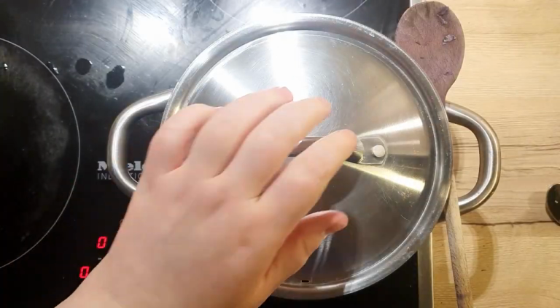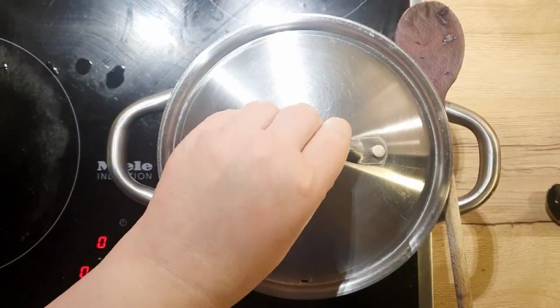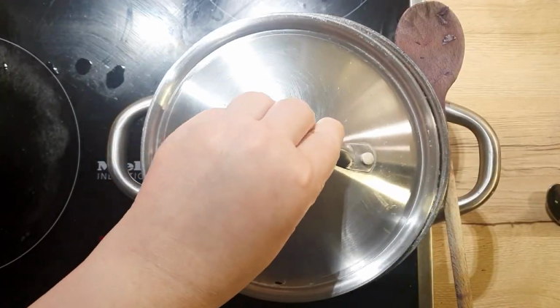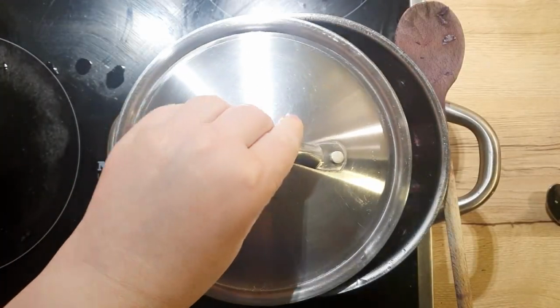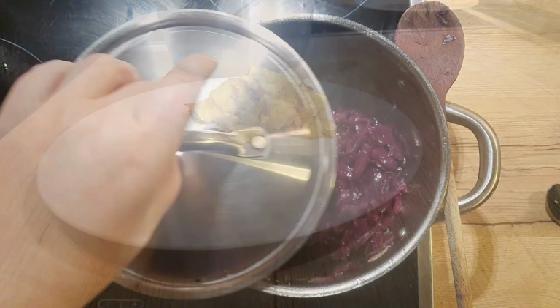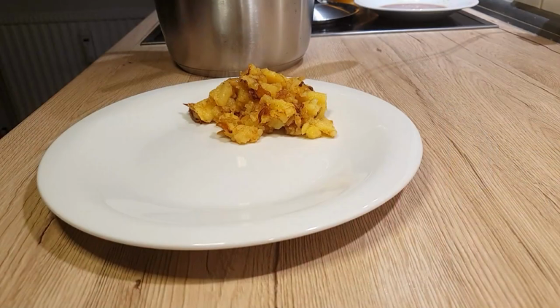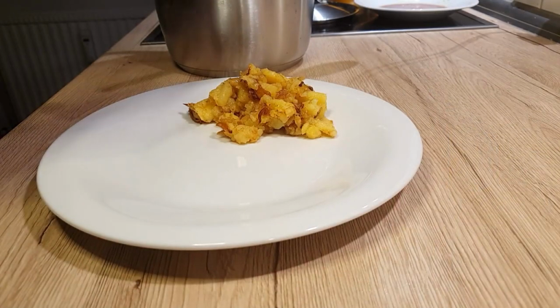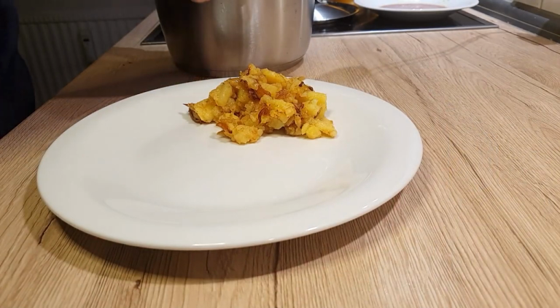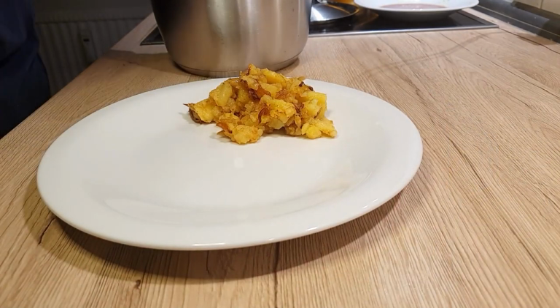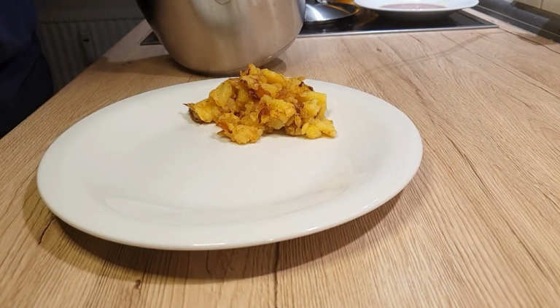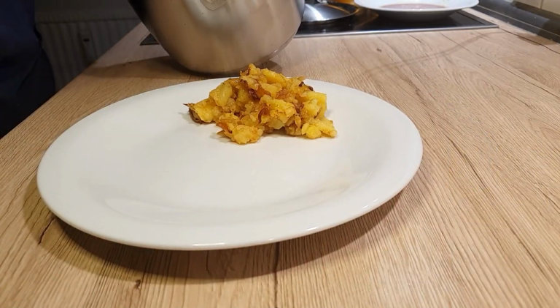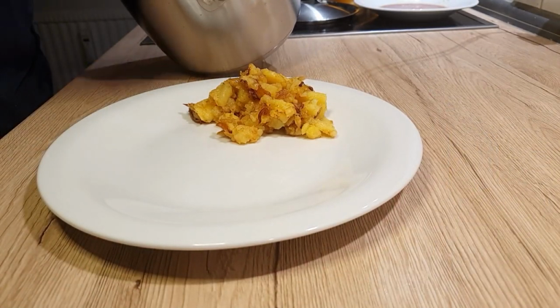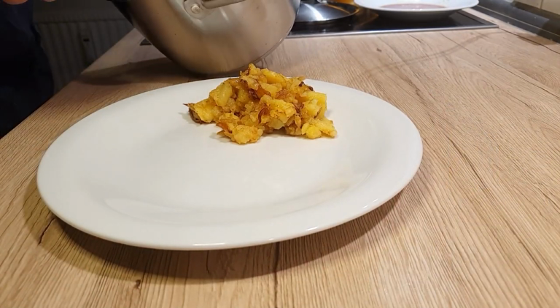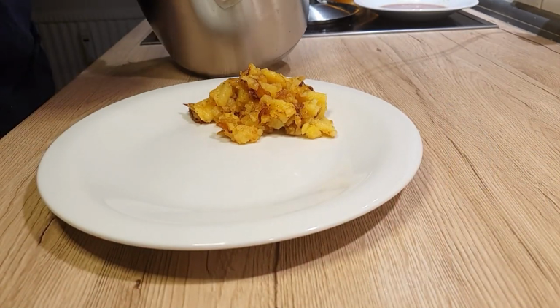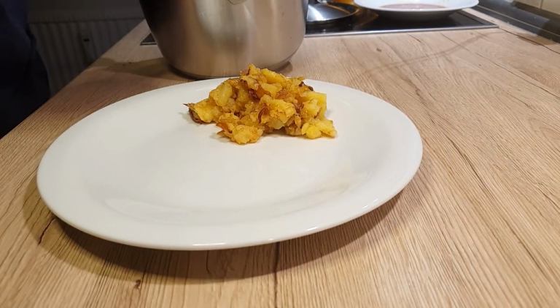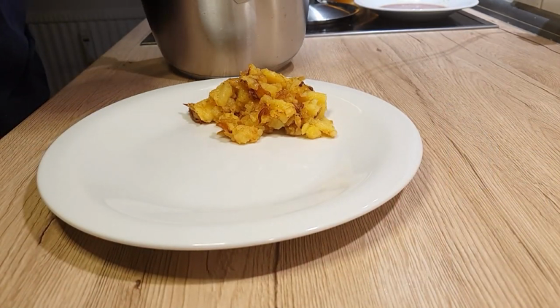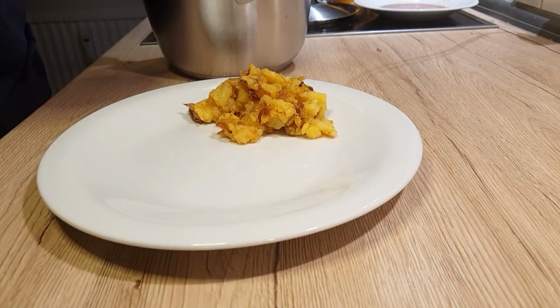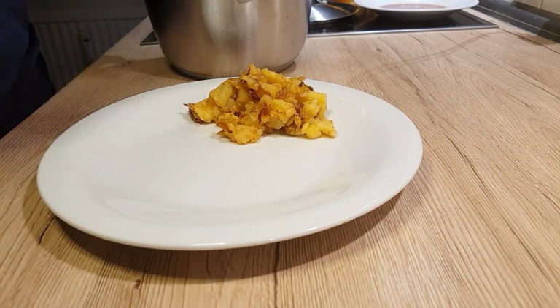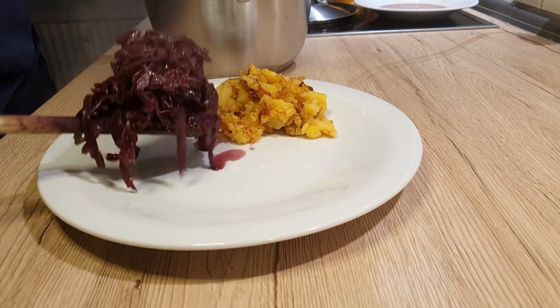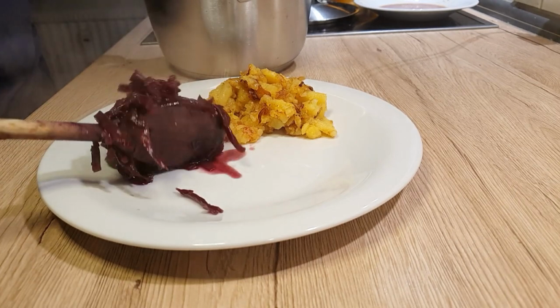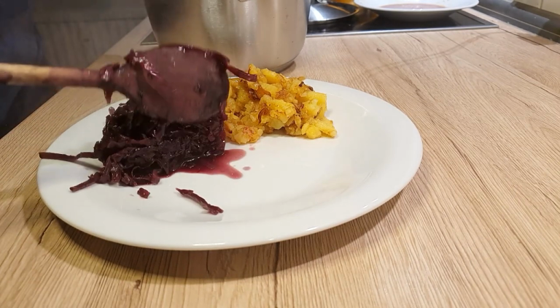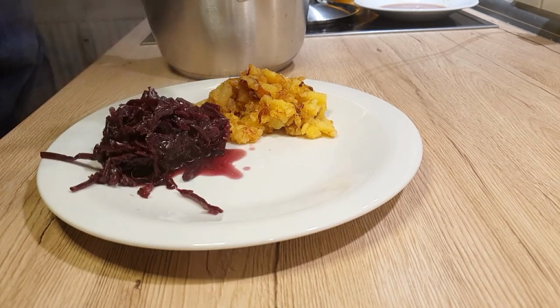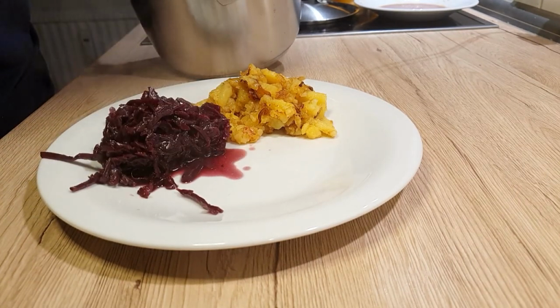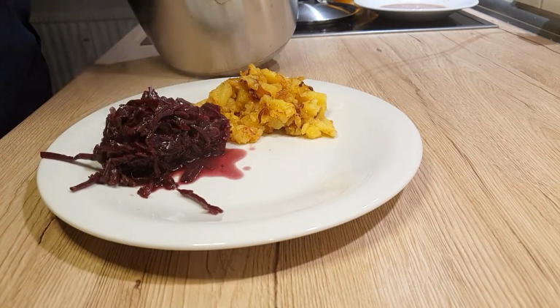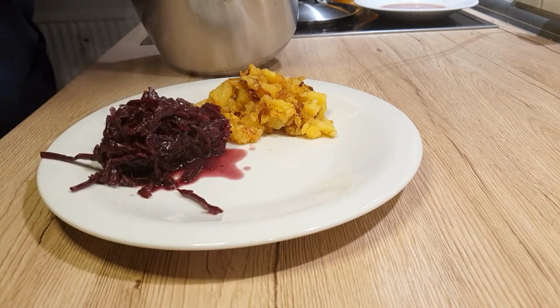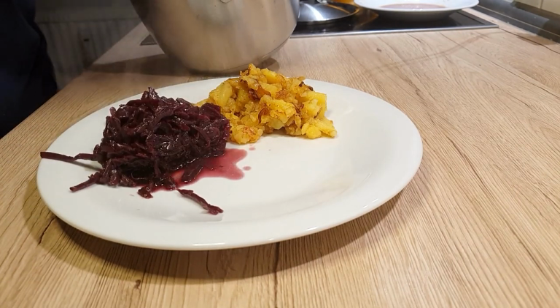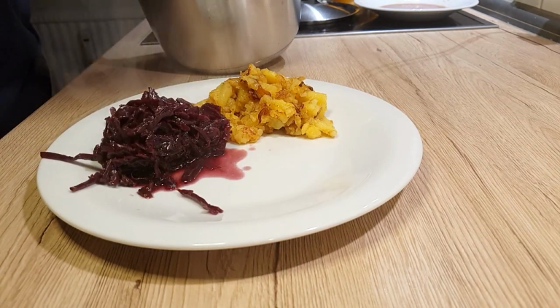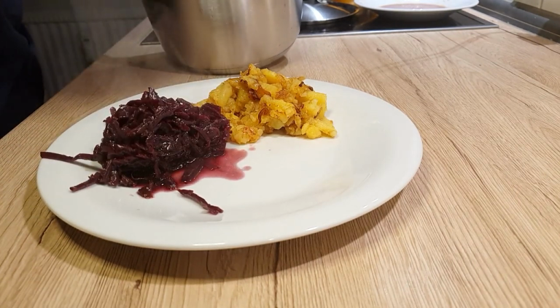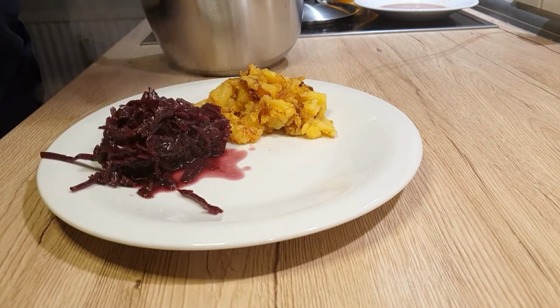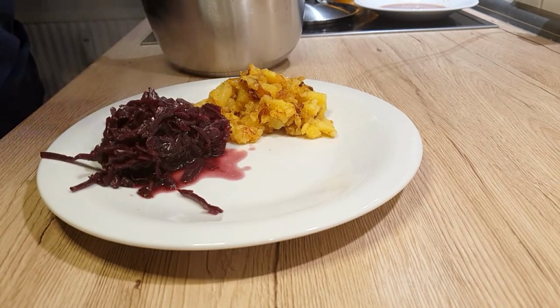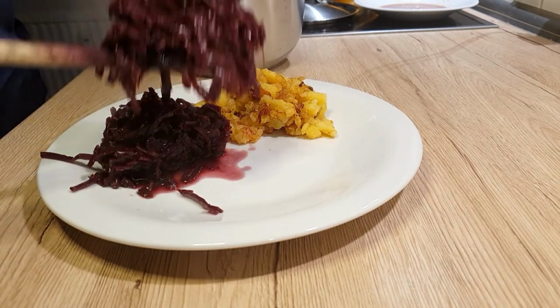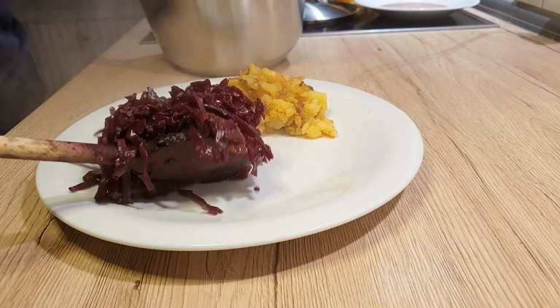Serve this delightful cabbage with your favorite main dish and relish the flavors. If you cannot eat it all, just freeze it once it cools — it should be okay for about 4 months in the freezer.